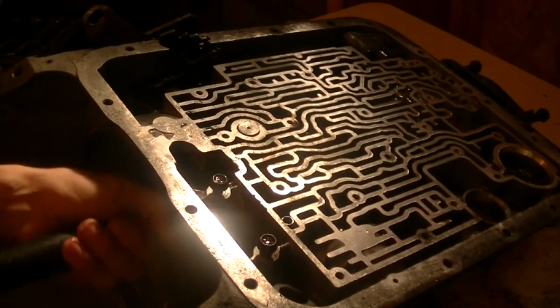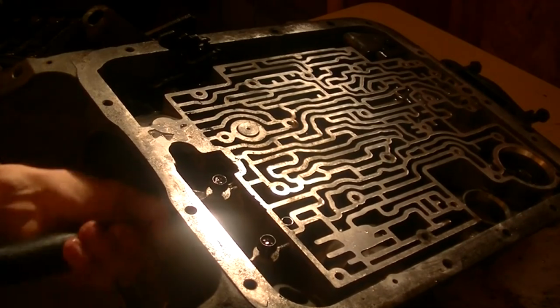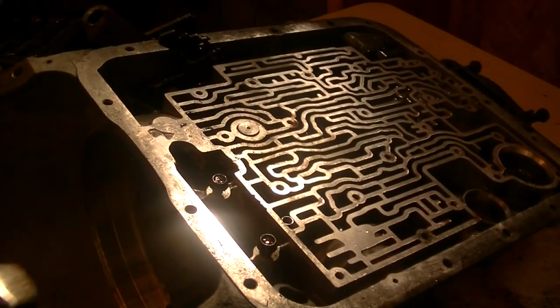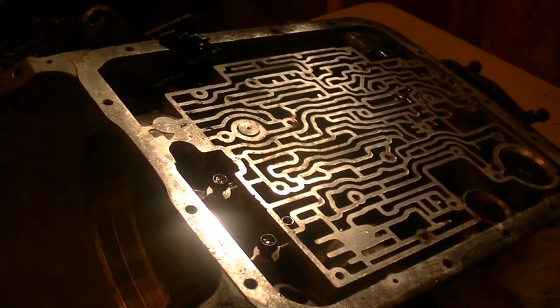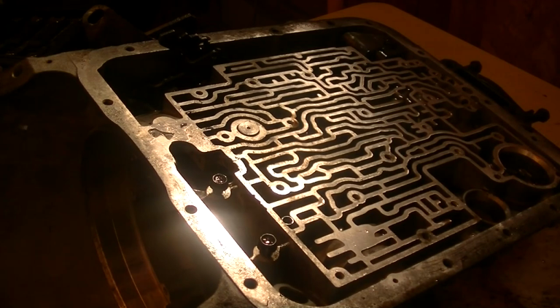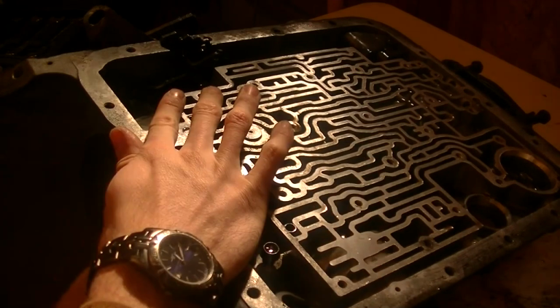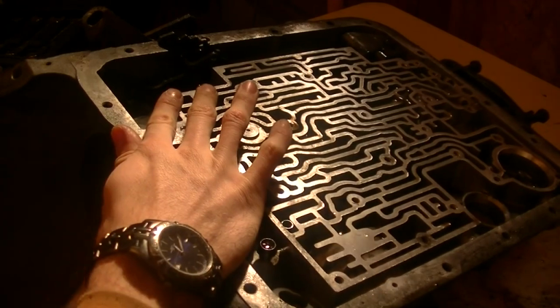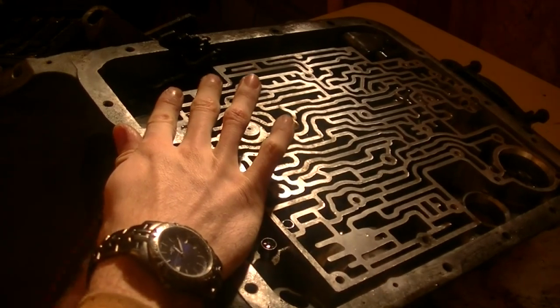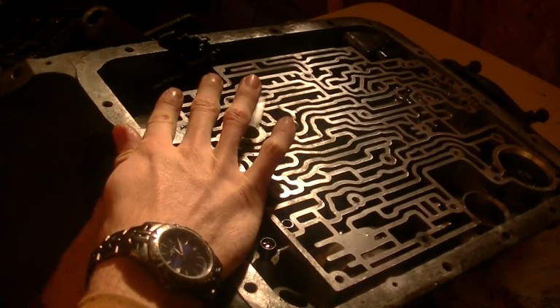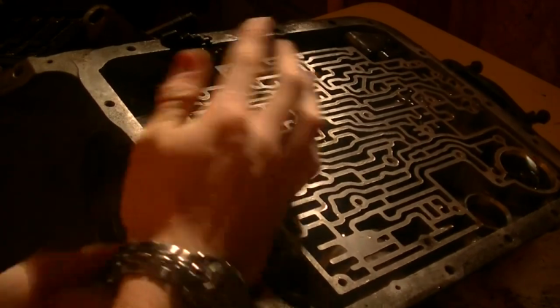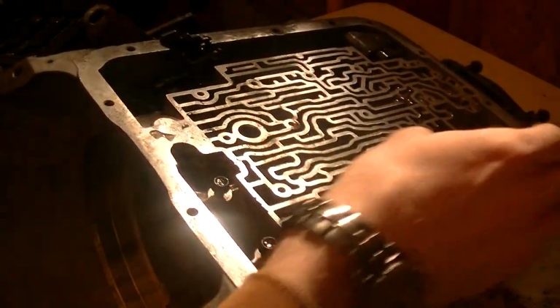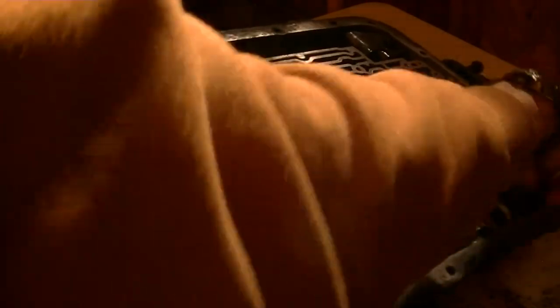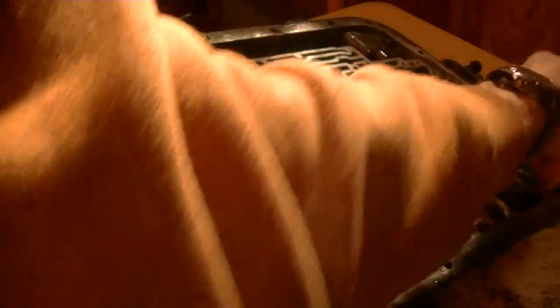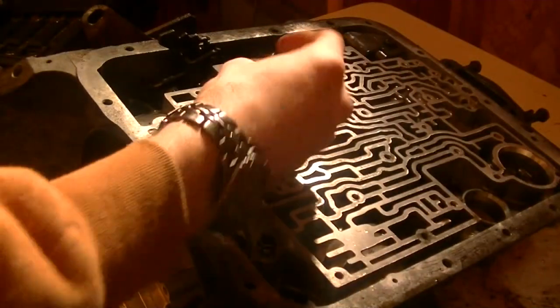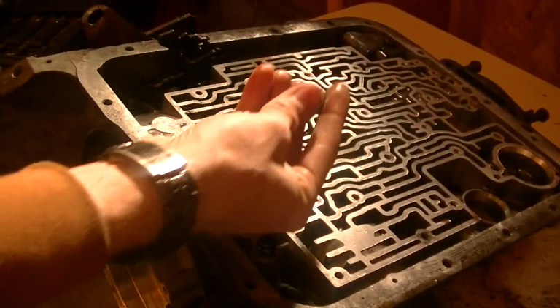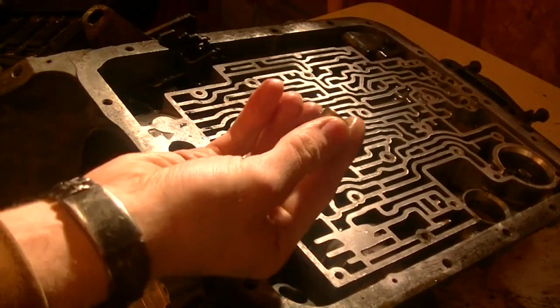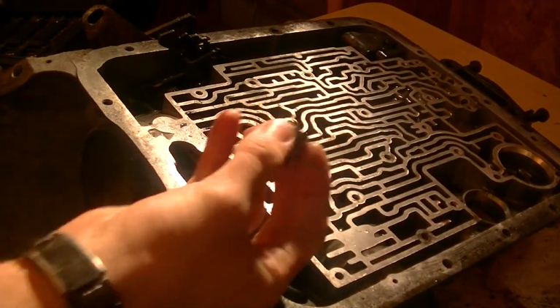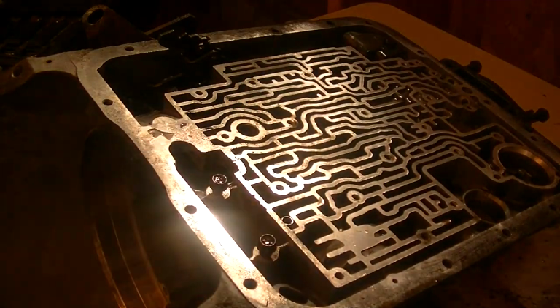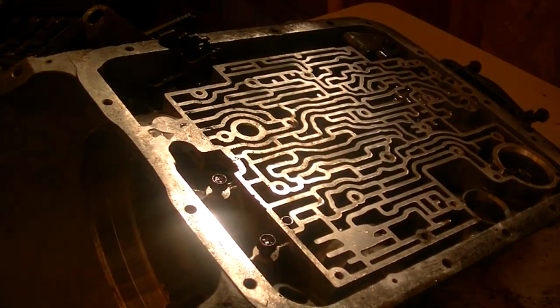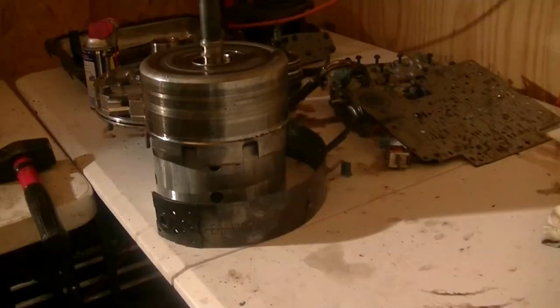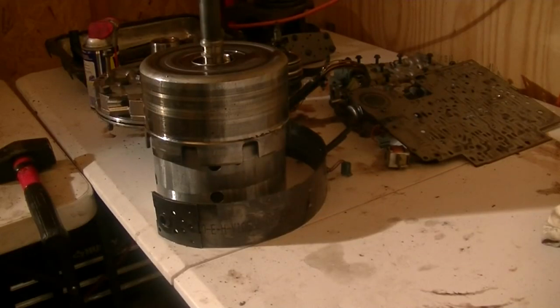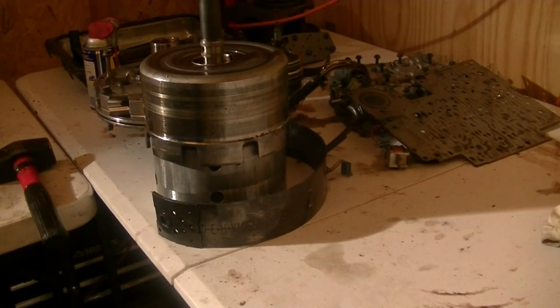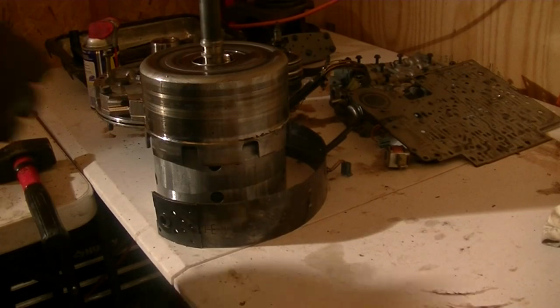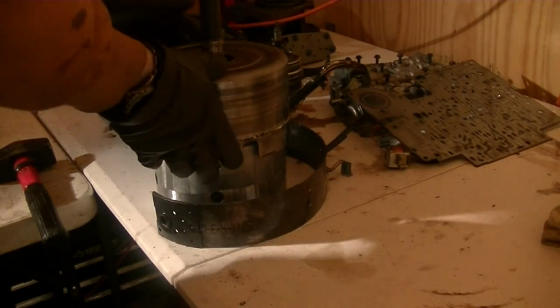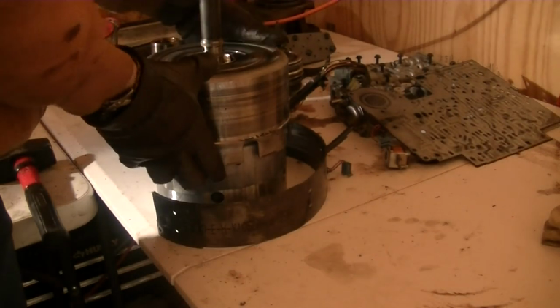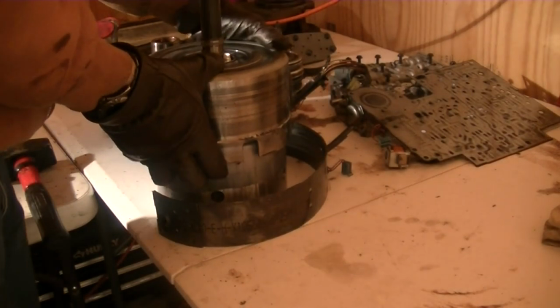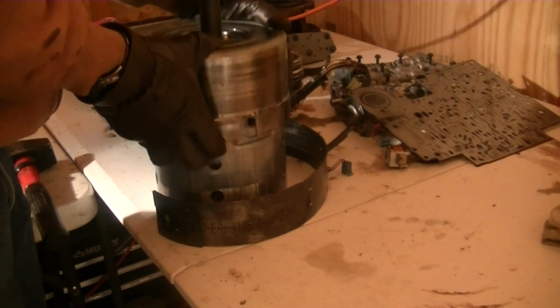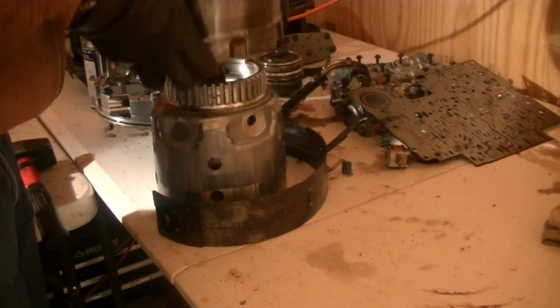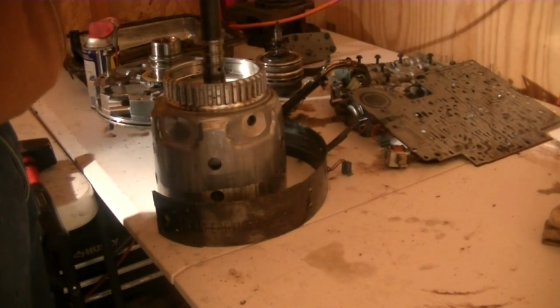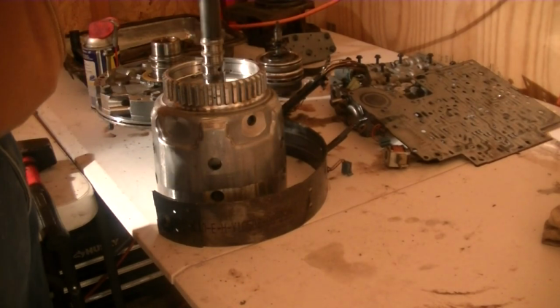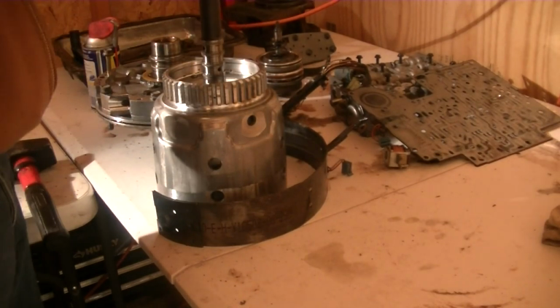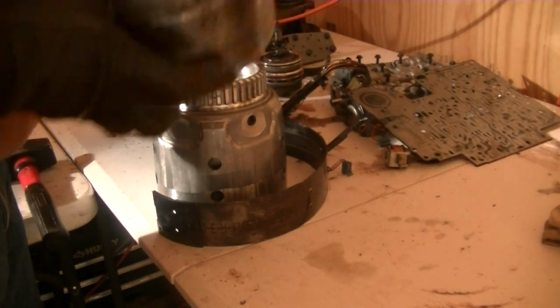Now I'm taking out the anchor pin for the band, which is surprisingly hard to take out. I usually don't have to hammer them out. Separating the two assemblies.